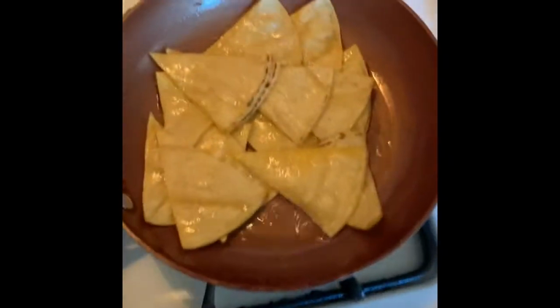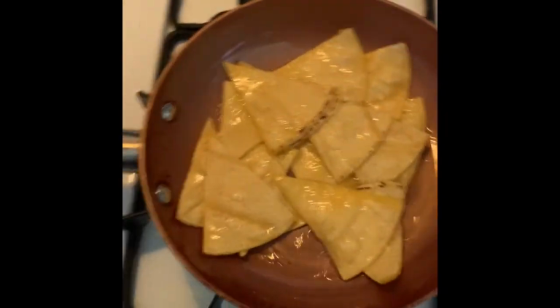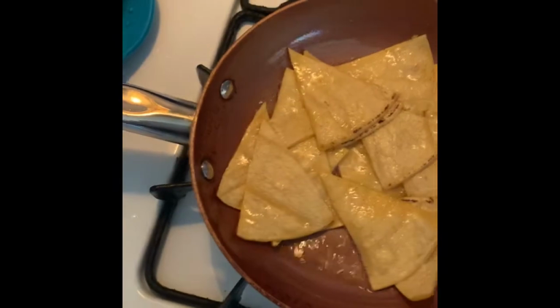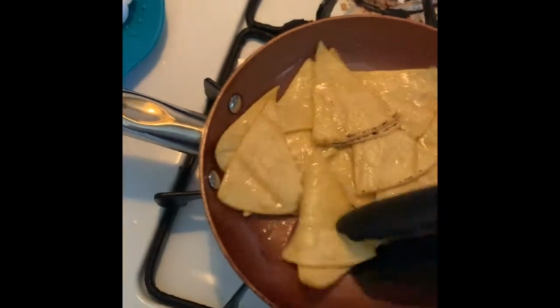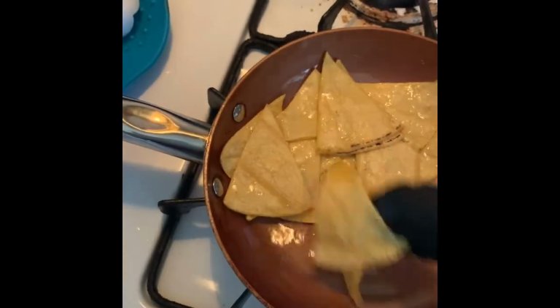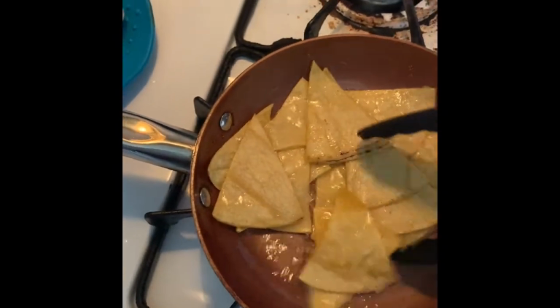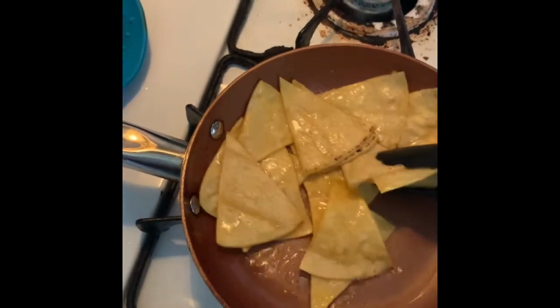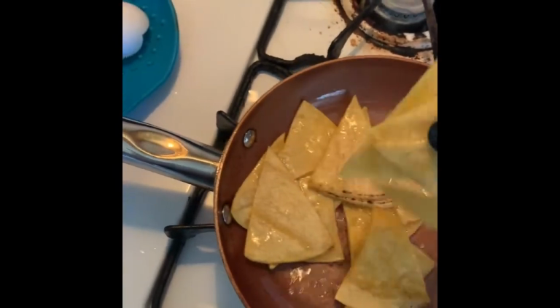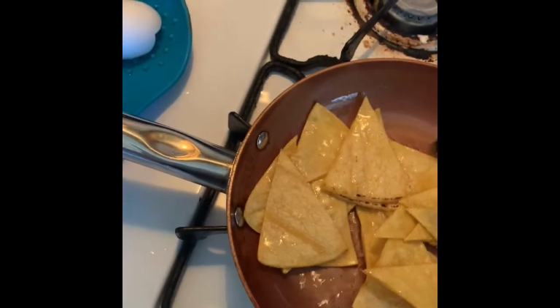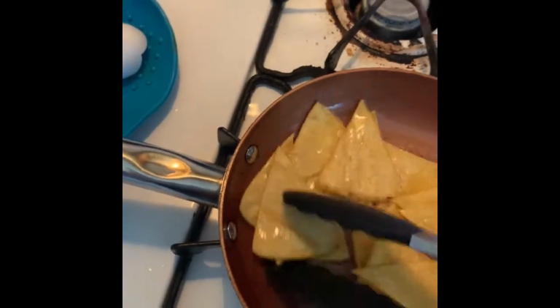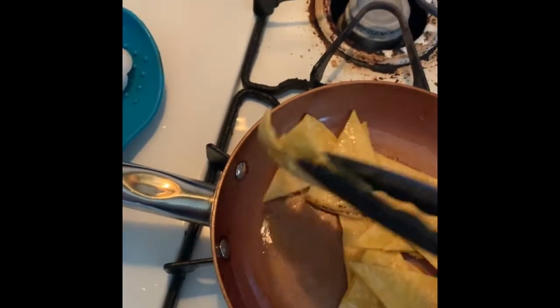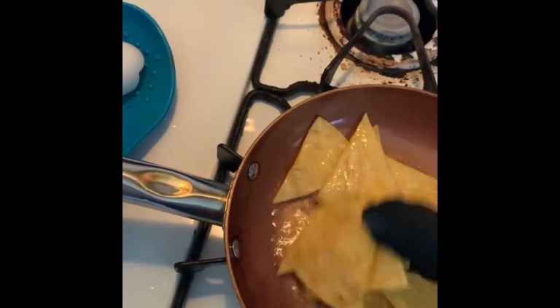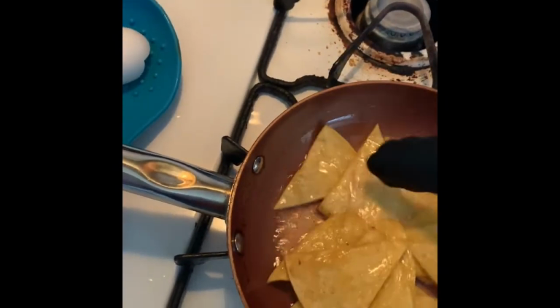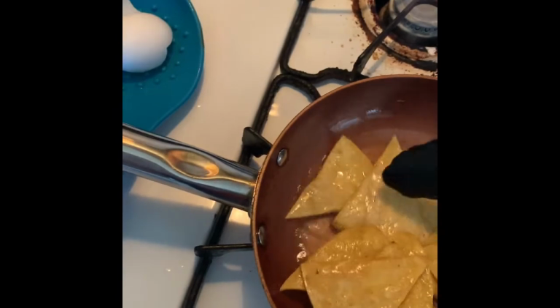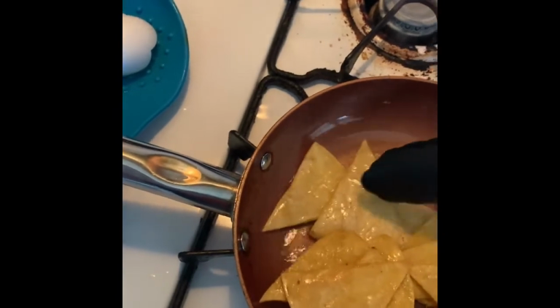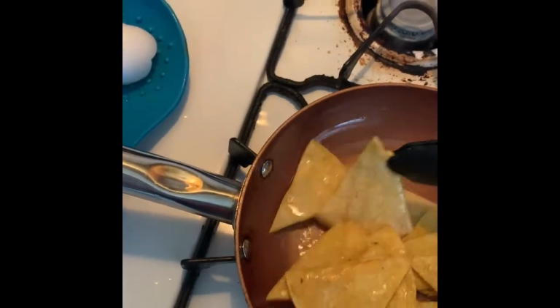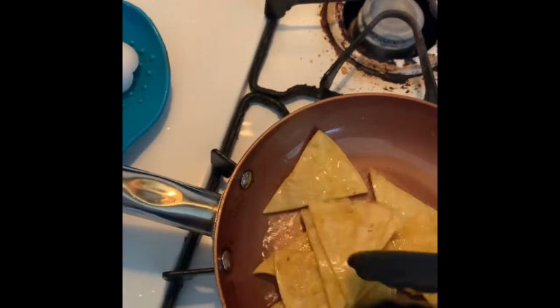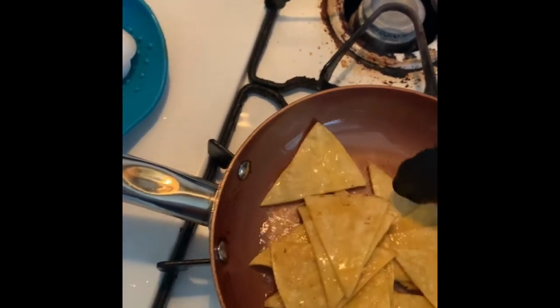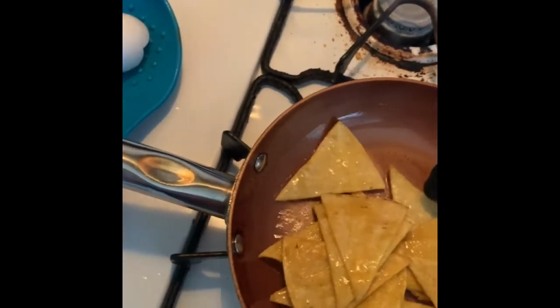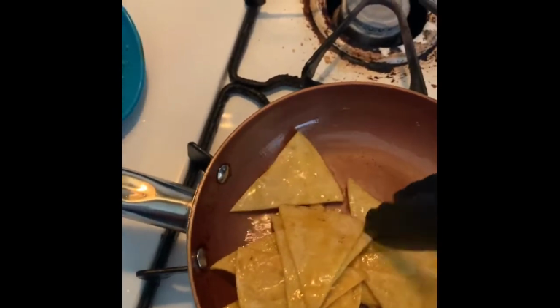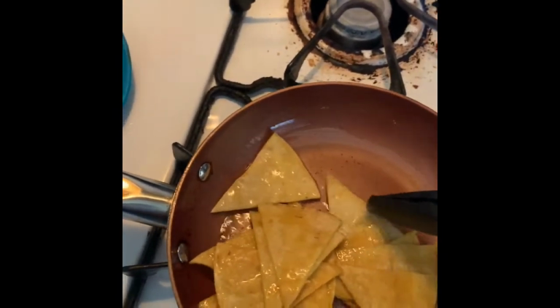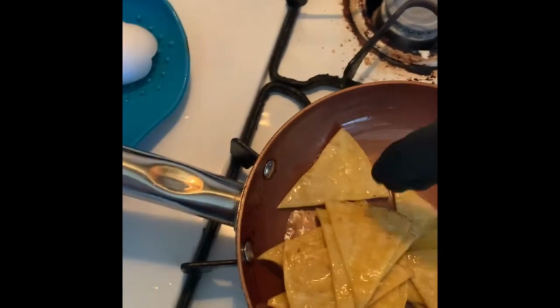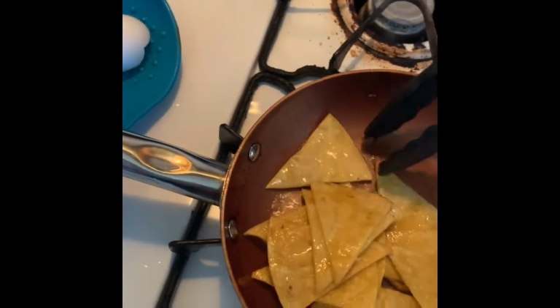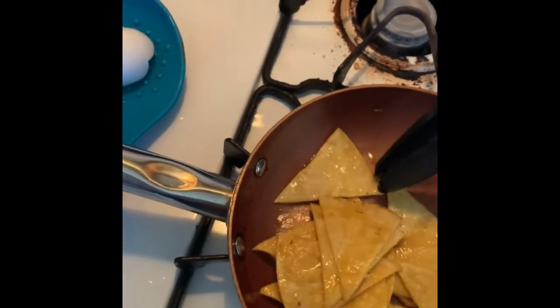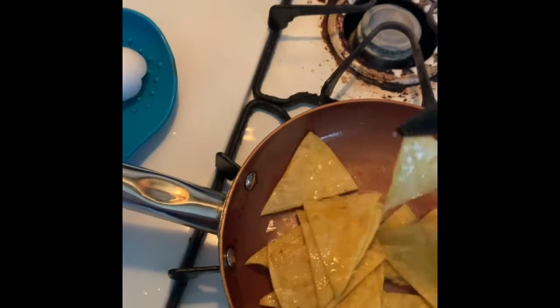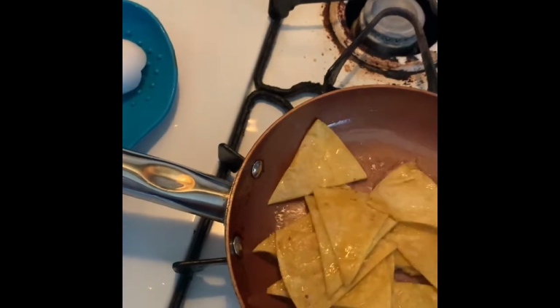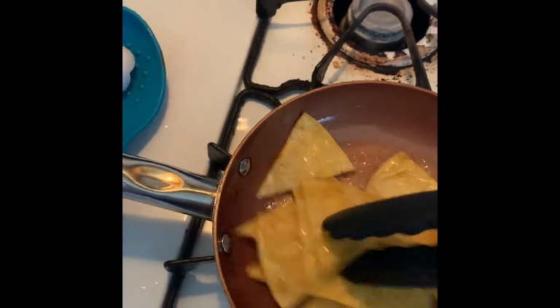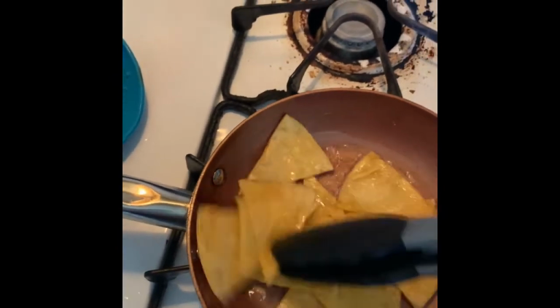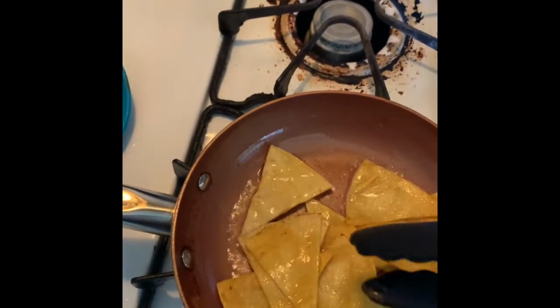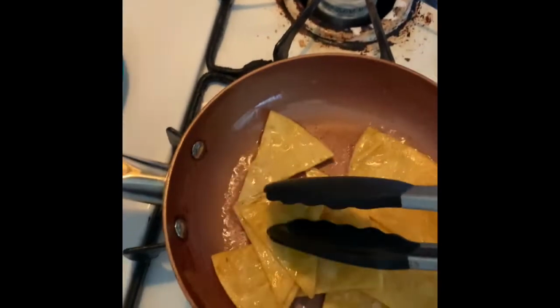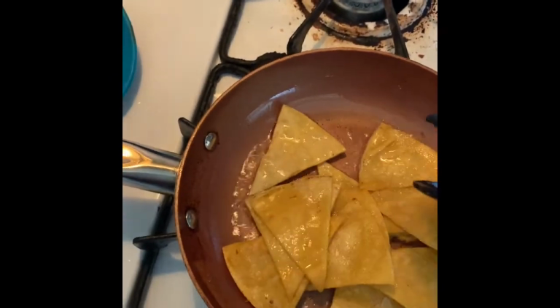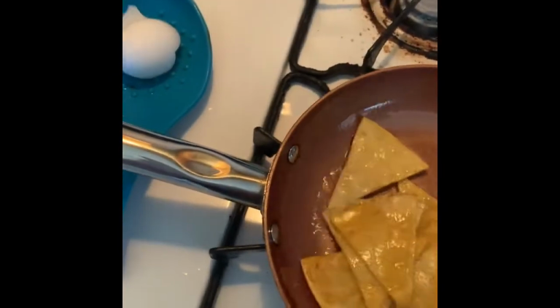Turn these around — see how it's getting a nice golden brown color? Looking good!